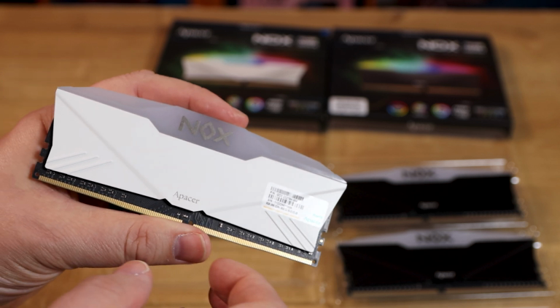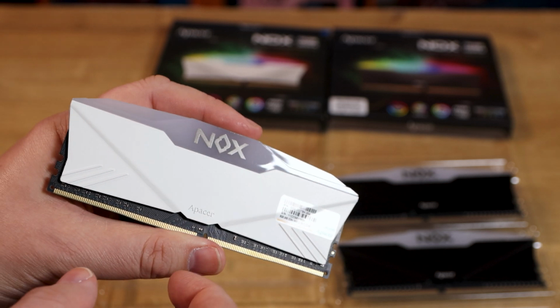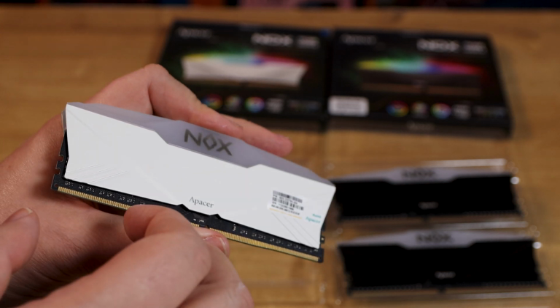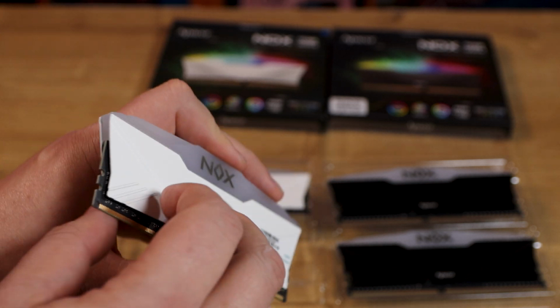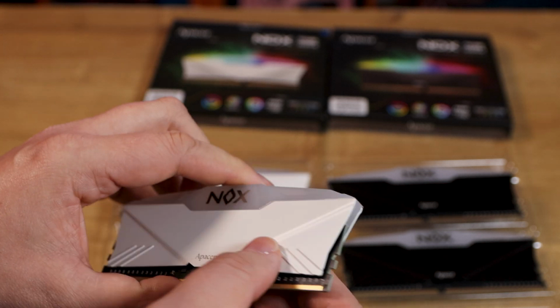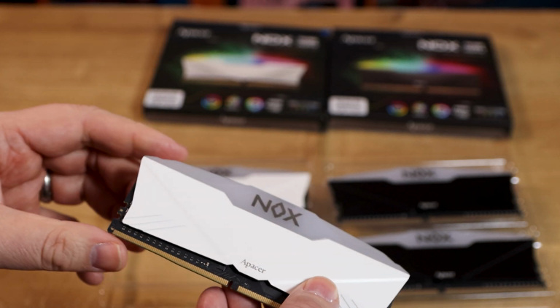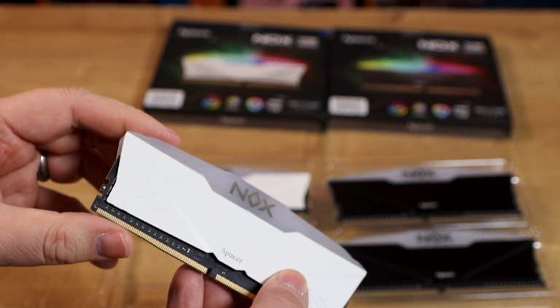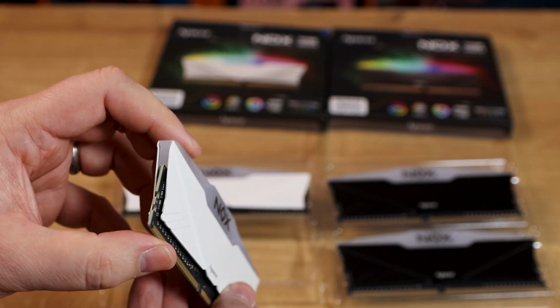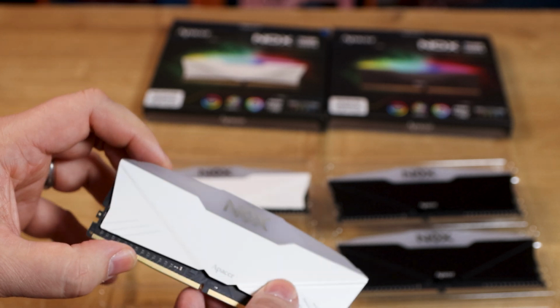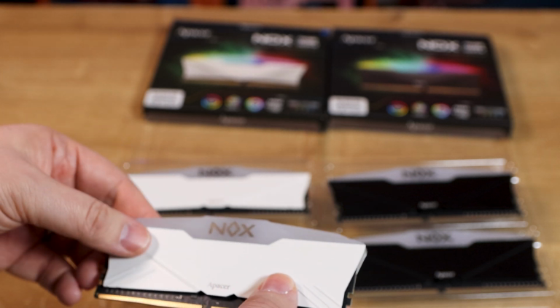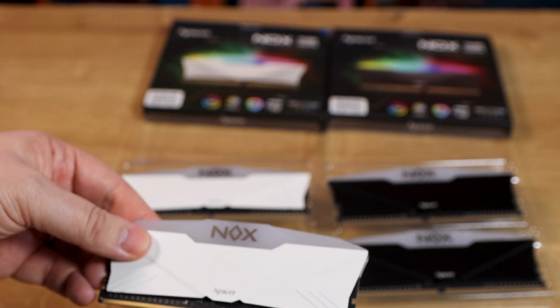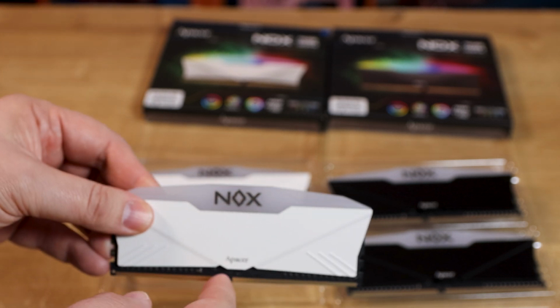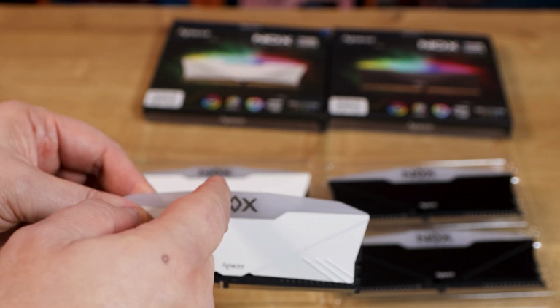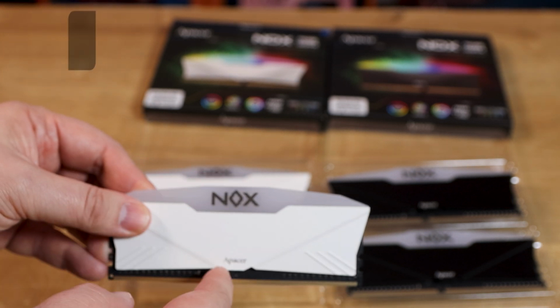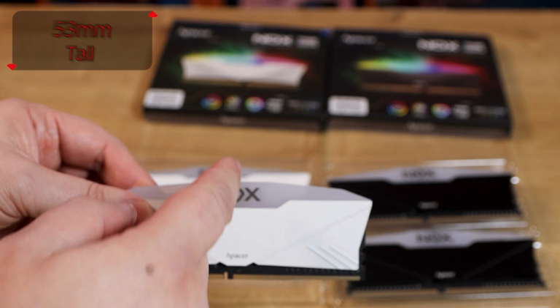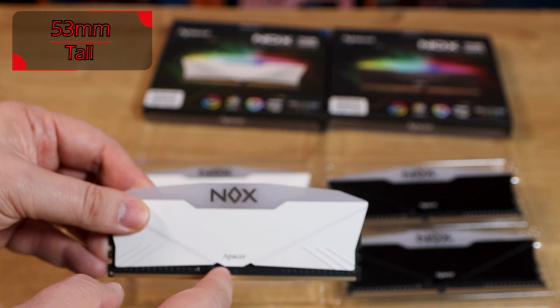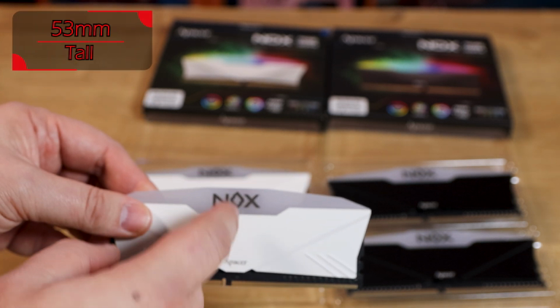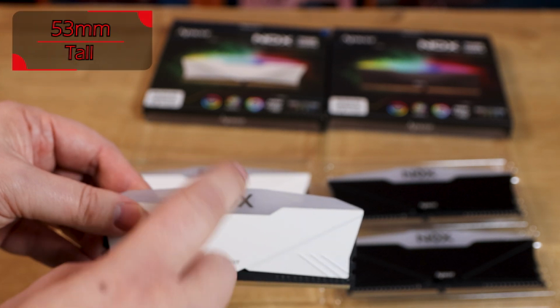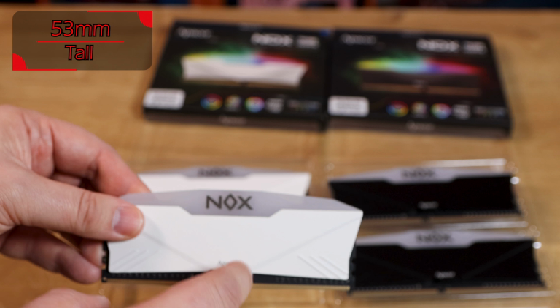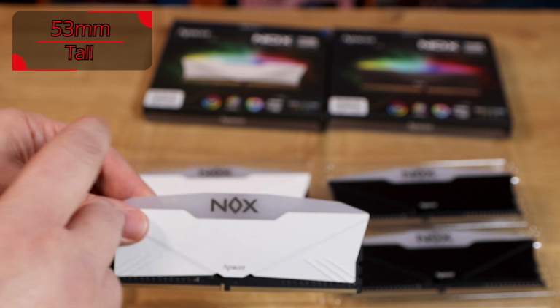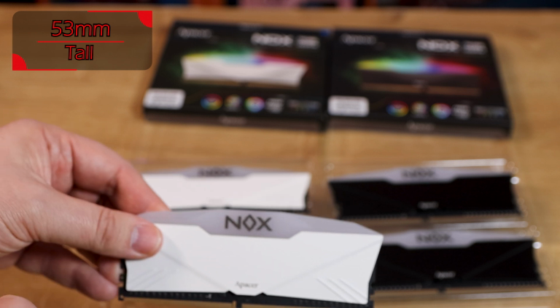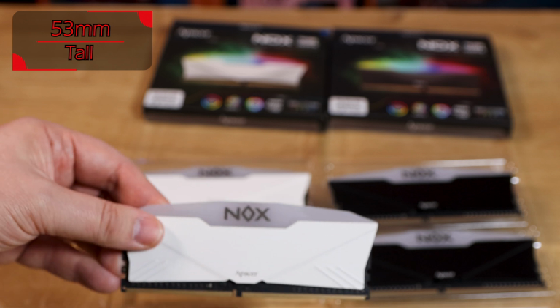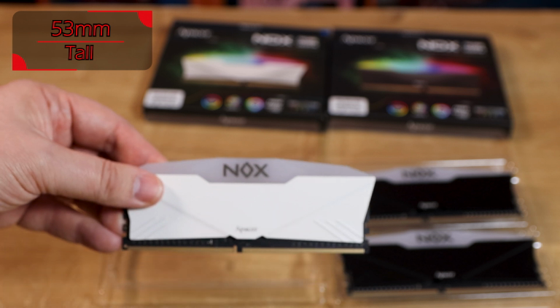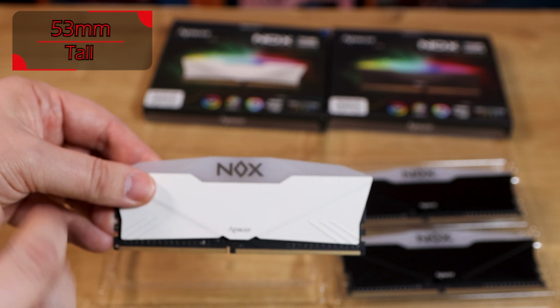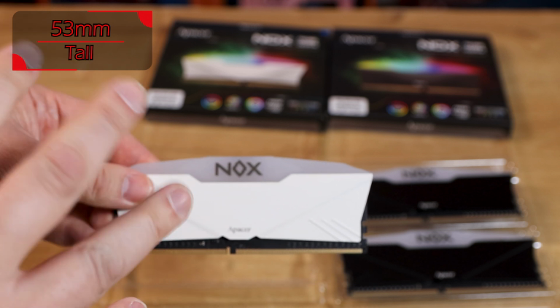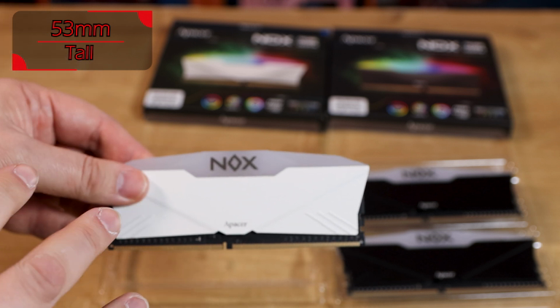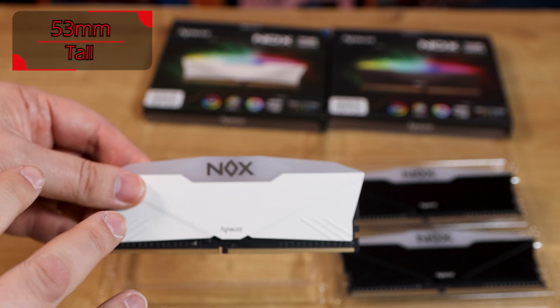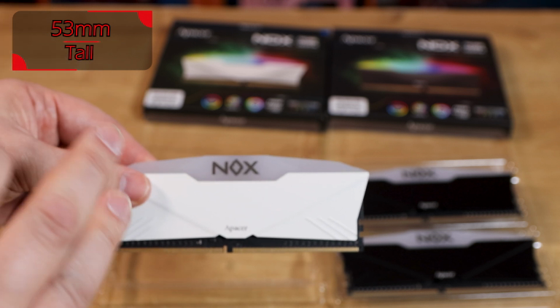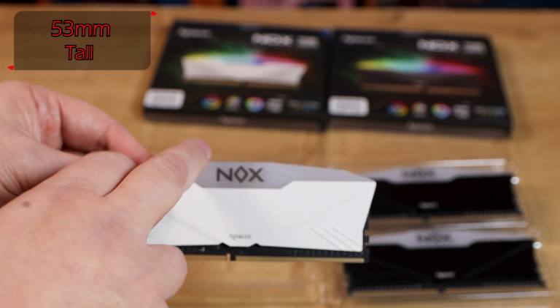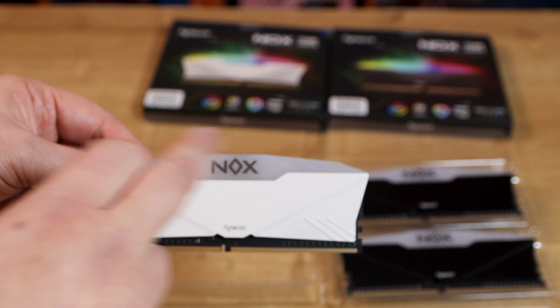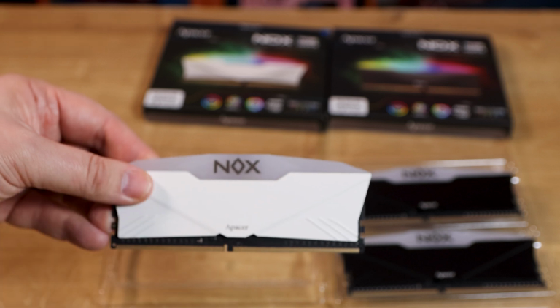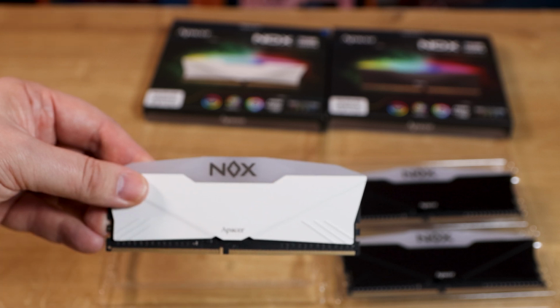Otherwise it looks pretty nice, to be honest, and I've got no complaints there. Just bear in mind it's quite tall — we'll put down in the notes exactly how tall it is. So if you've got a cooler with limited space, it could potentially cause an issue.